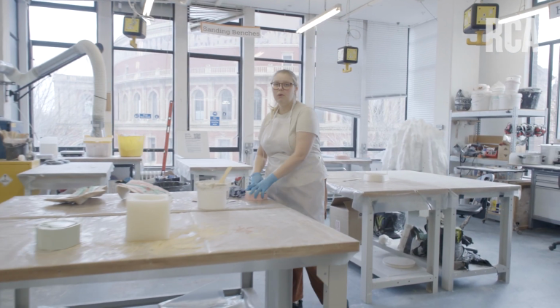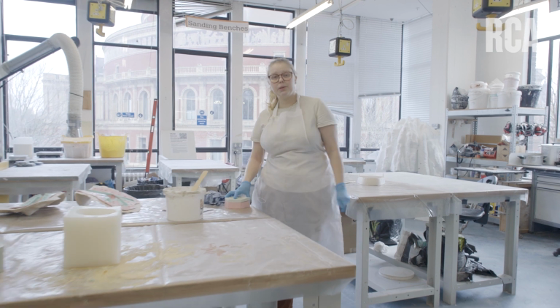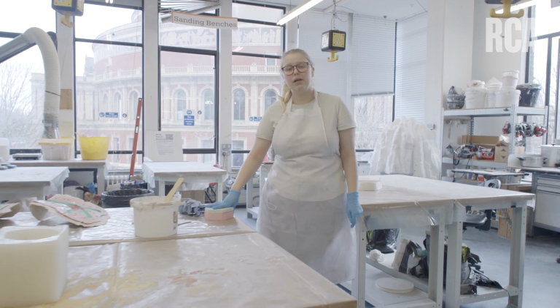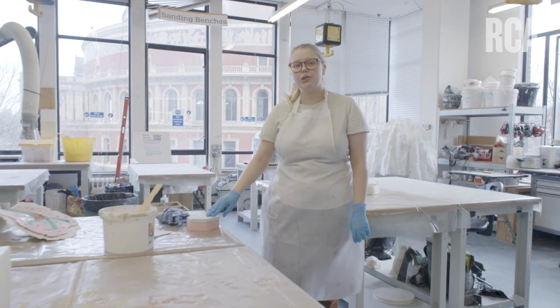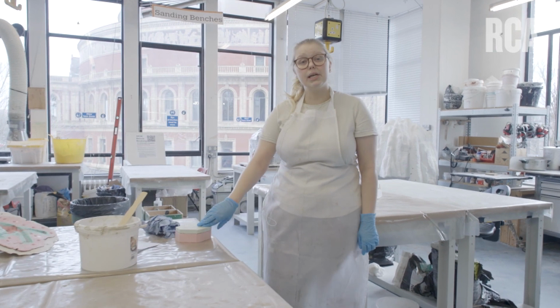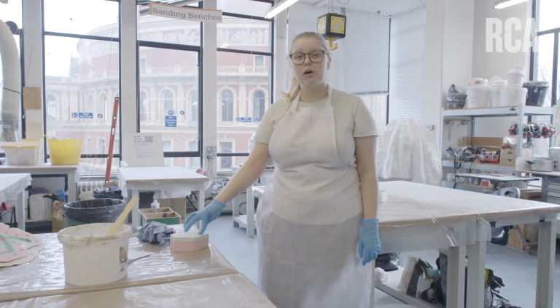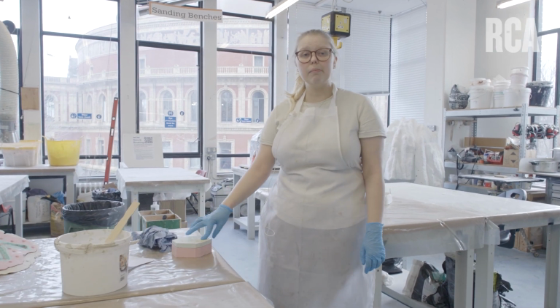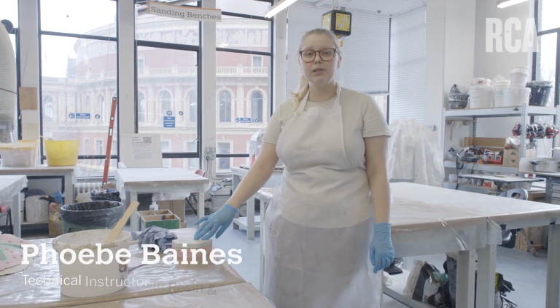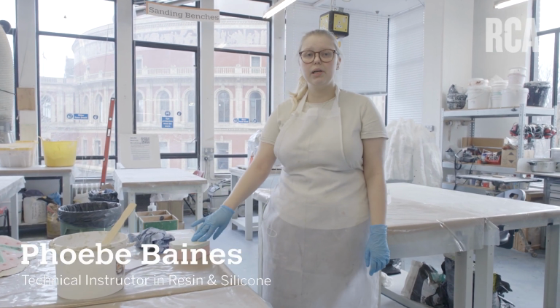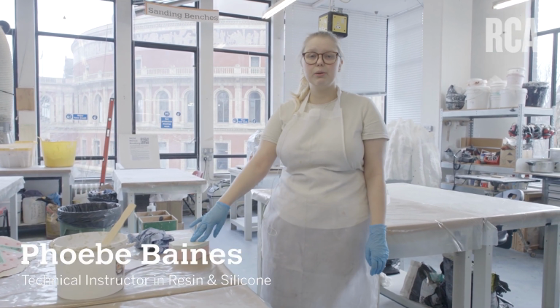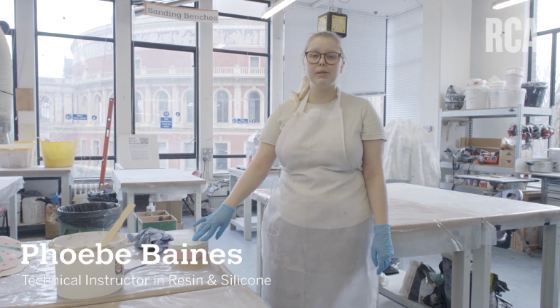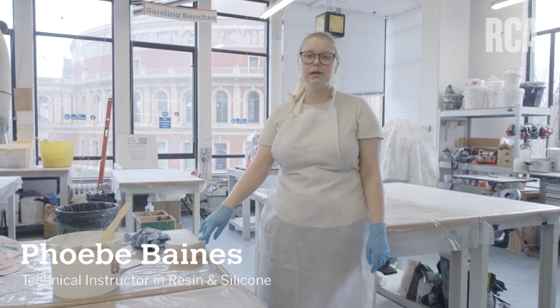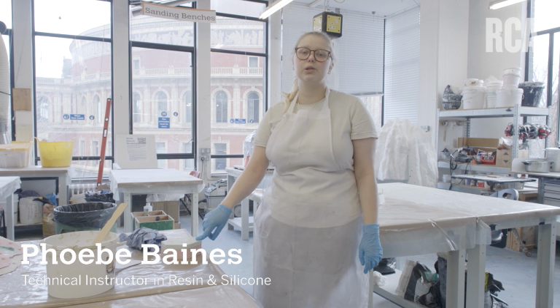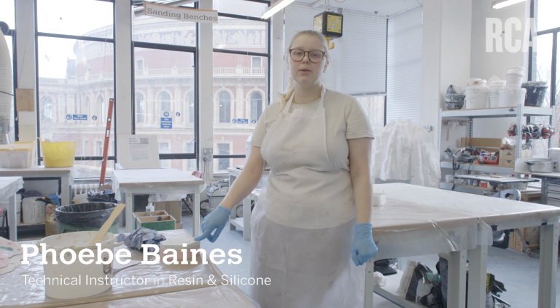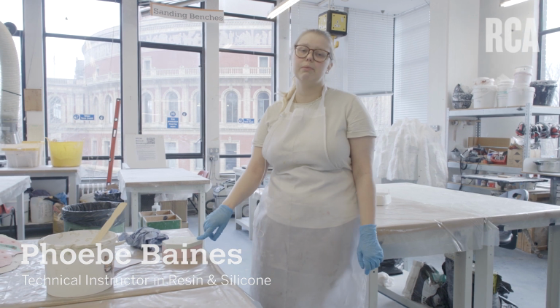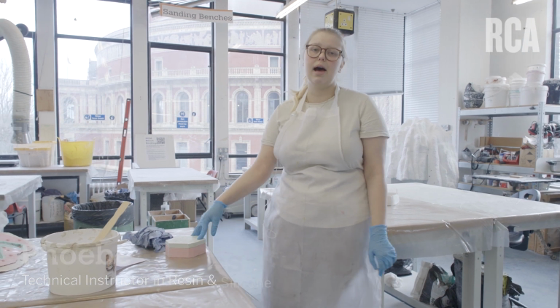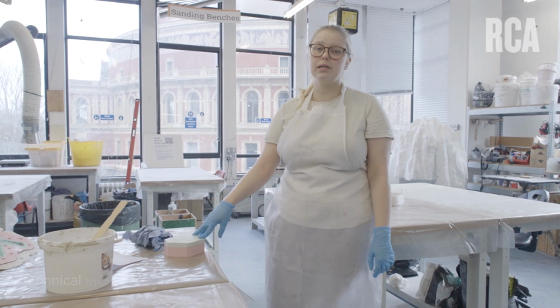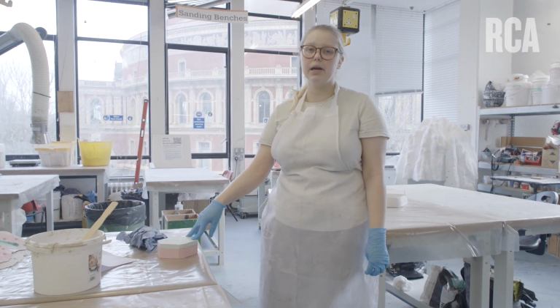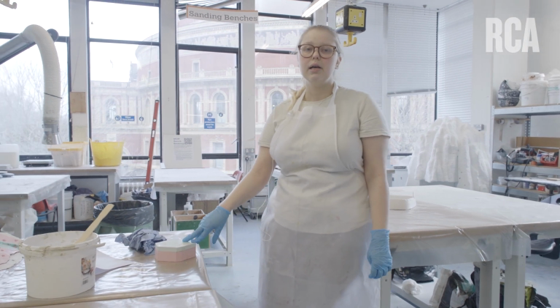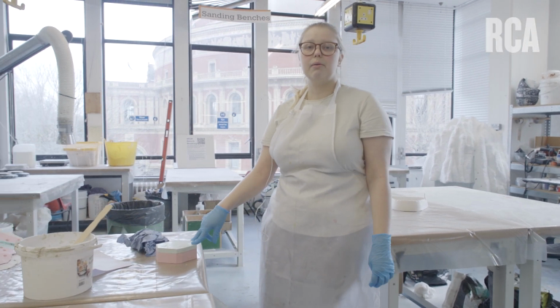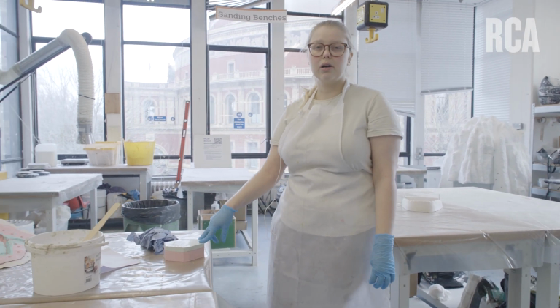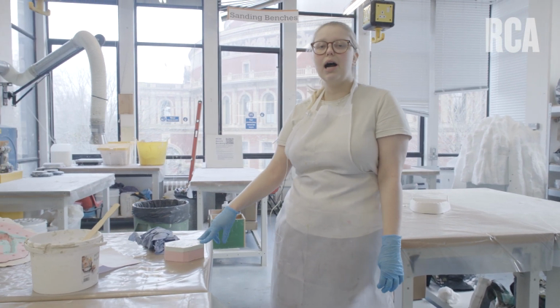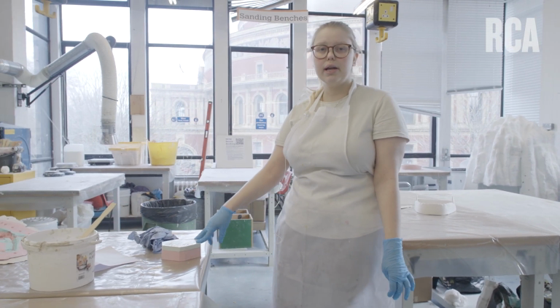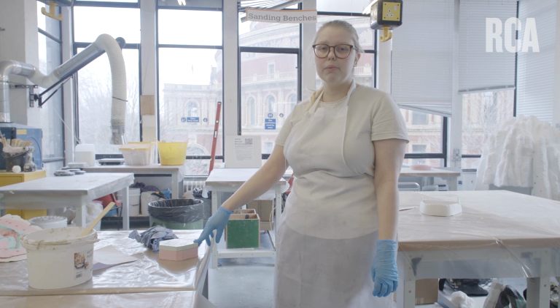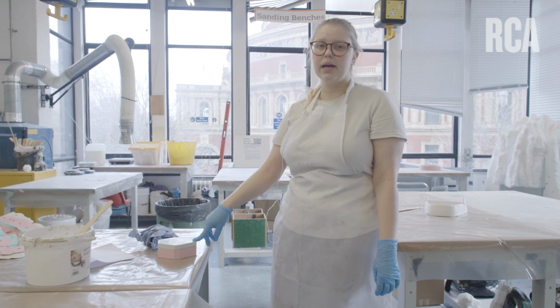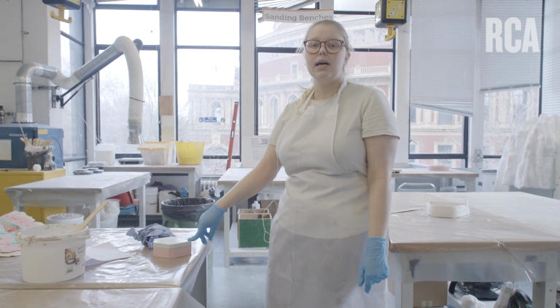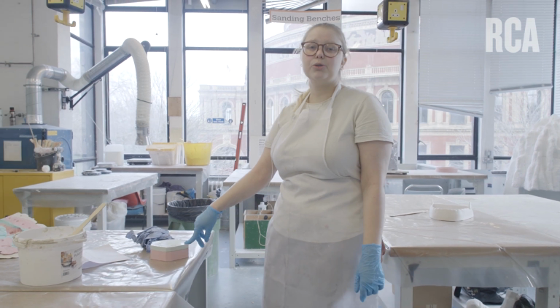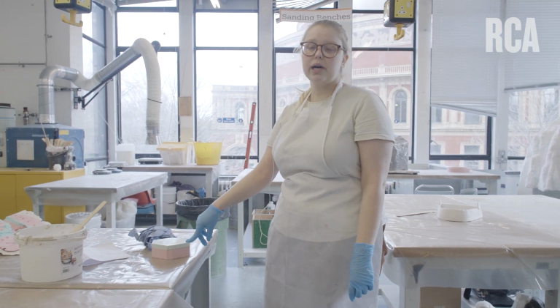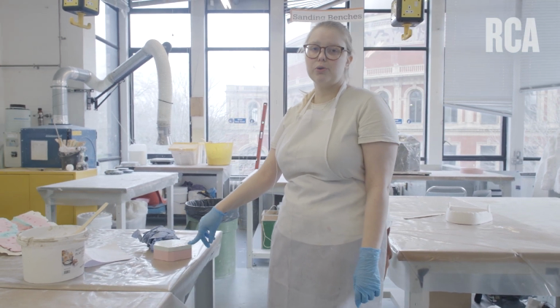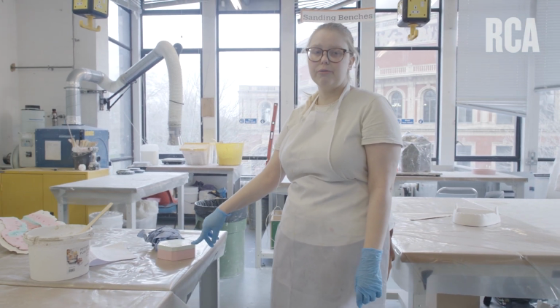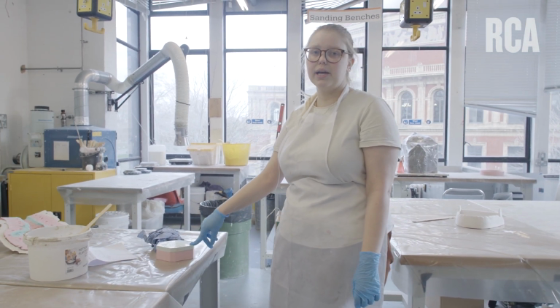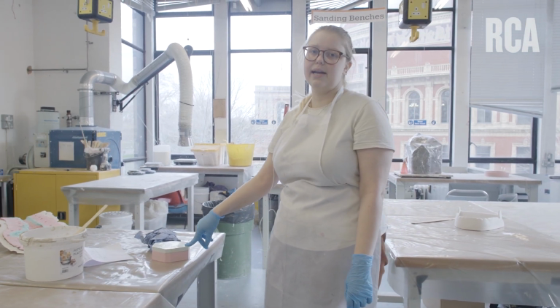Welcome to the mouldmaking, casting and materials workshop — a space for working with gypsum-based media such as plaster, cement and jesmonite, some silicone and alginate mouldmaking, as well as small-scale construction, finishing and sanding.